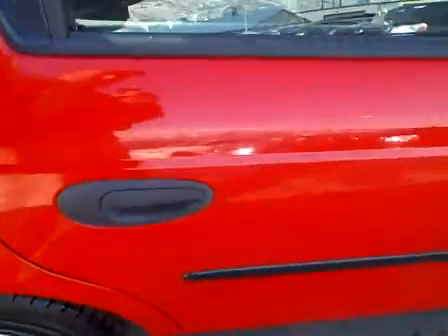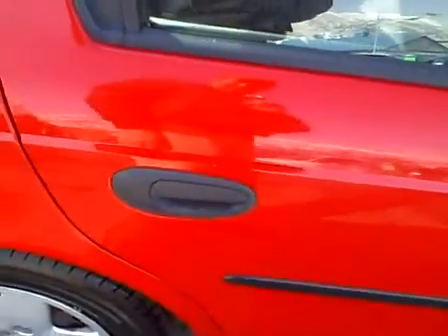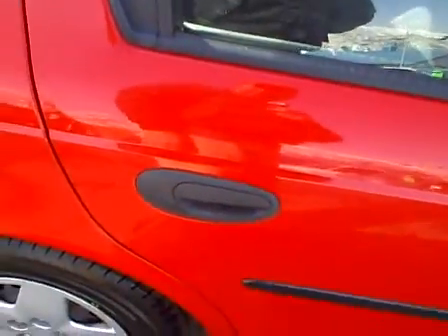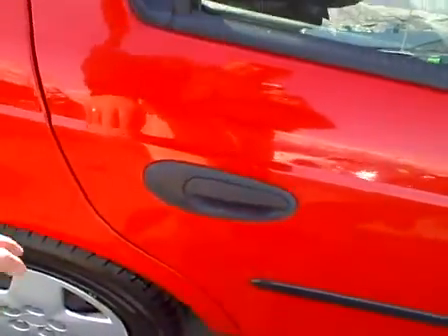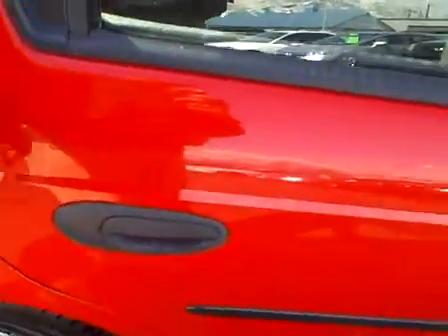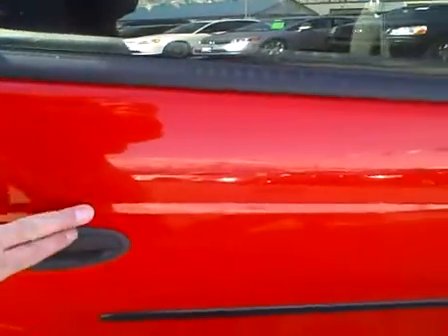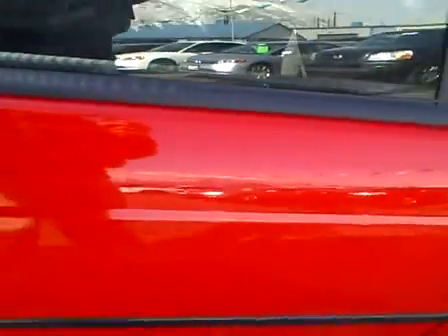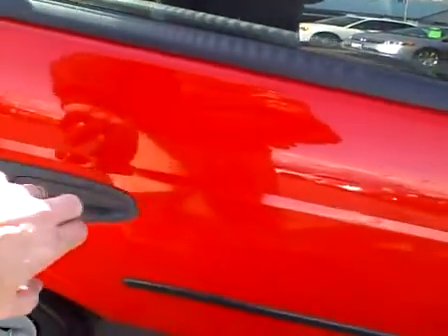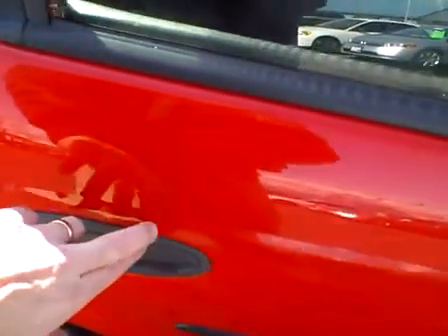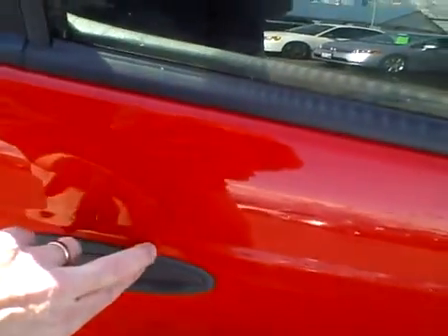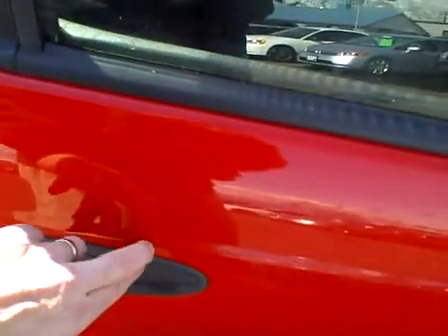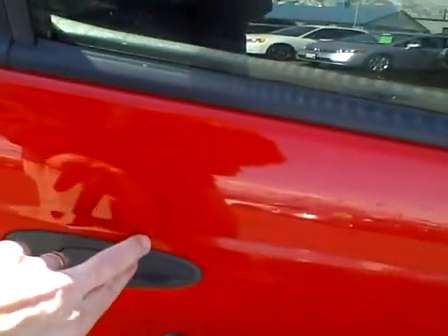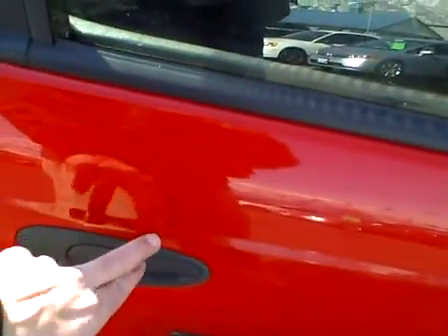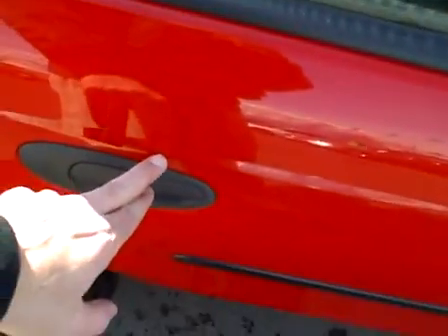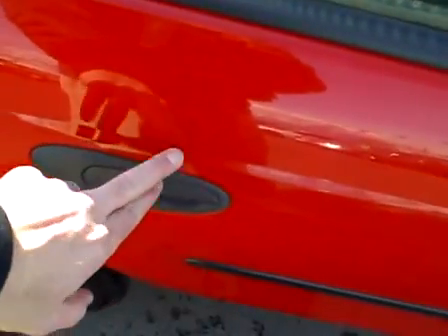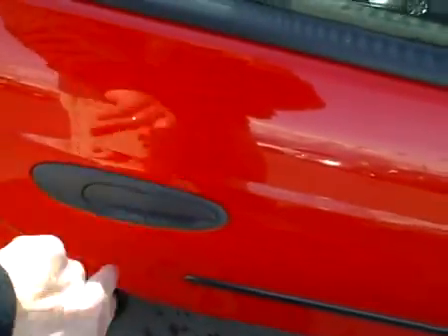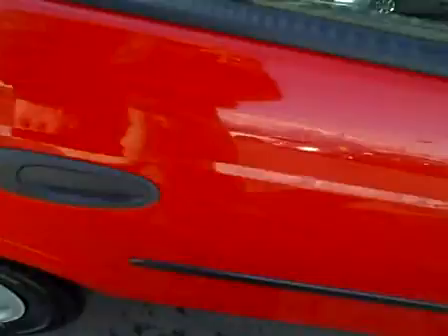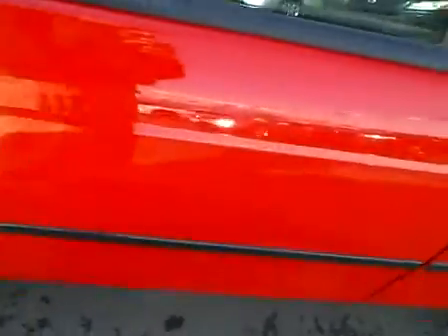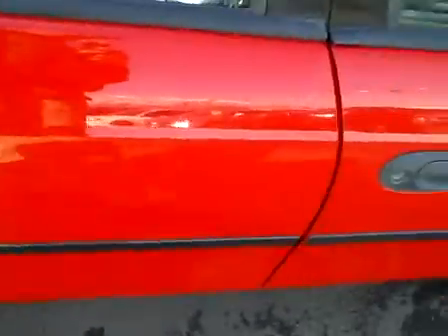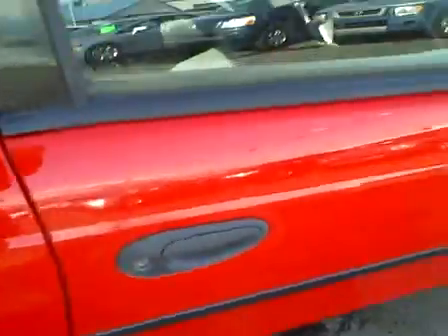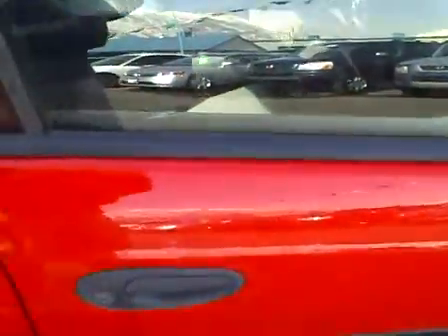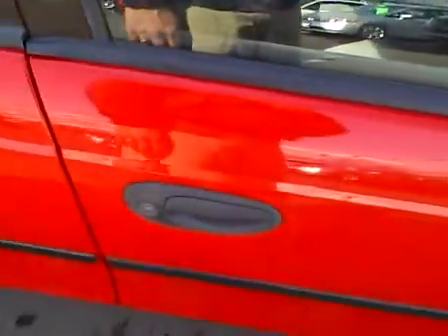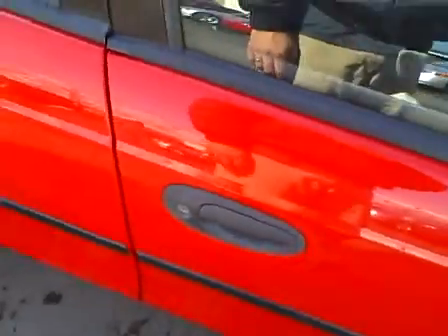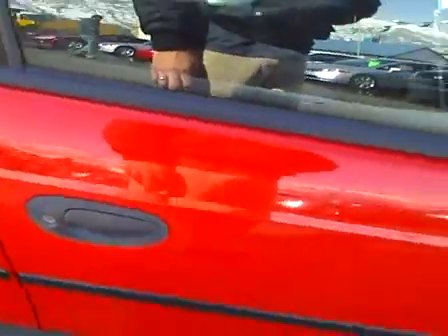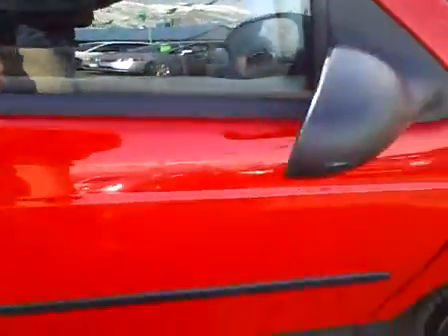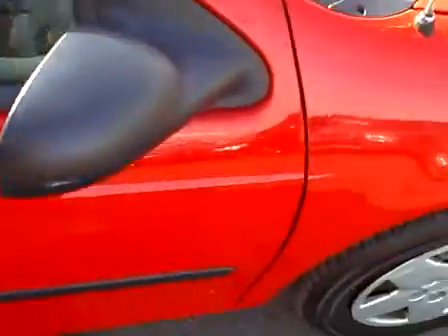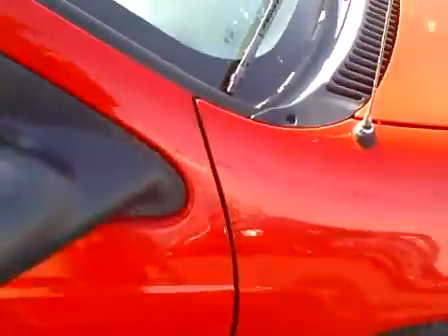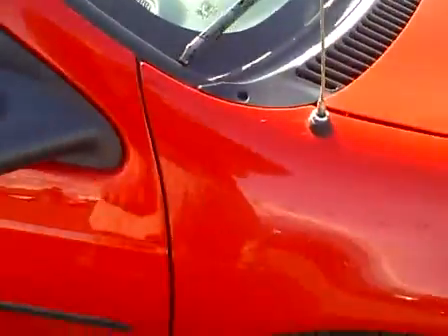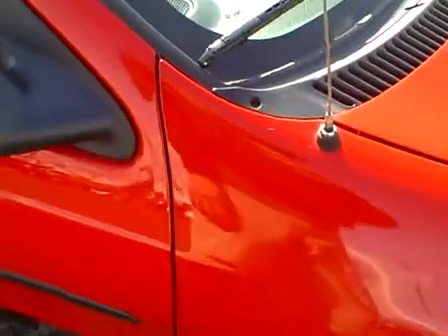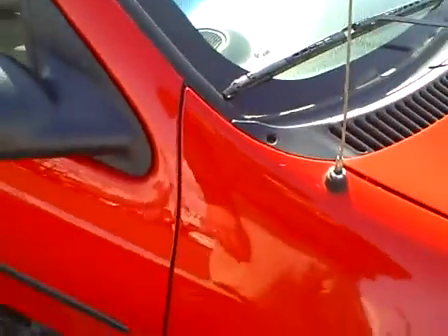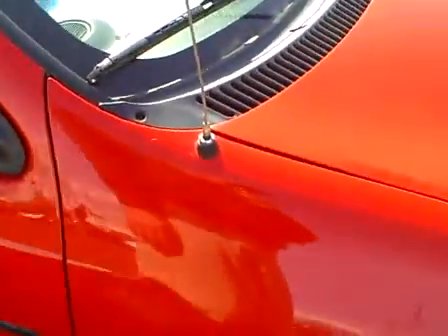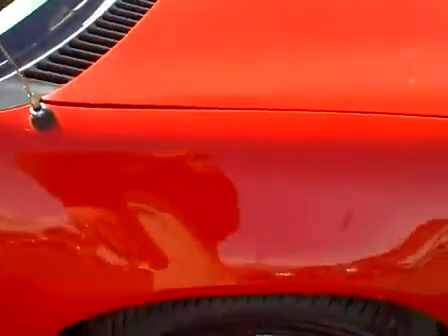The rear right door also looks great. There are a couple of little light nicks right here just above the door panel — a tiny little chip. The front right door is very nice, and the right fender is in excellent condition.